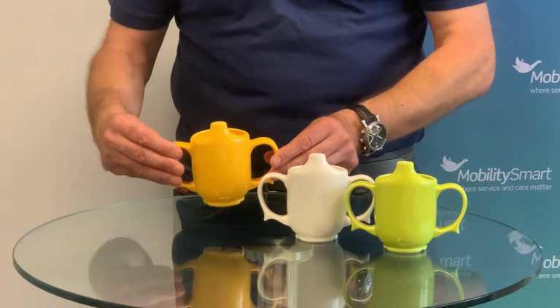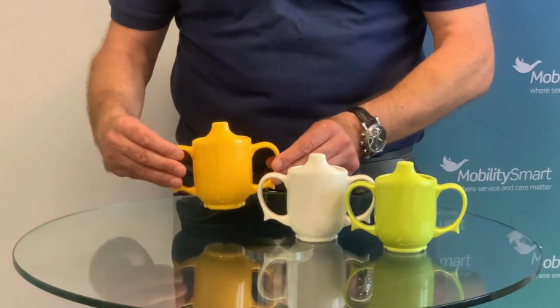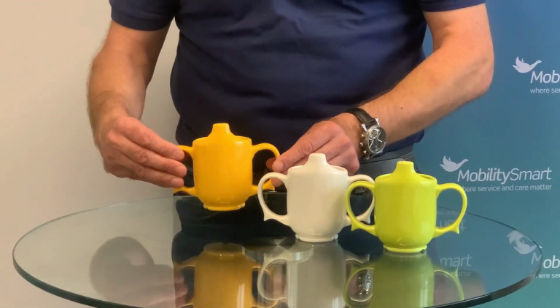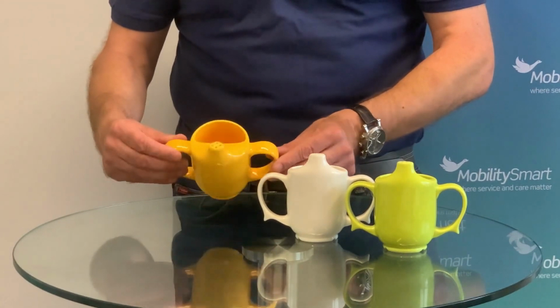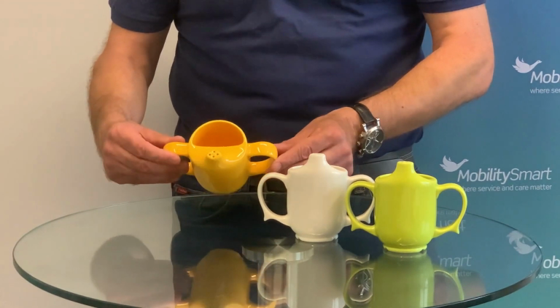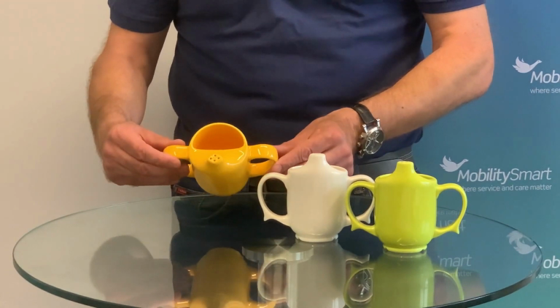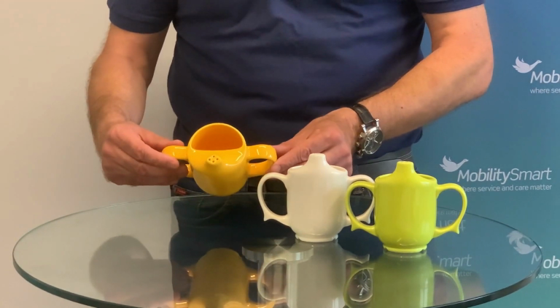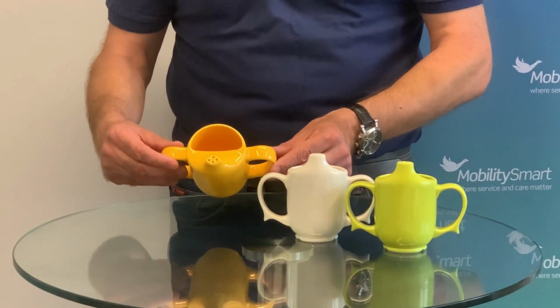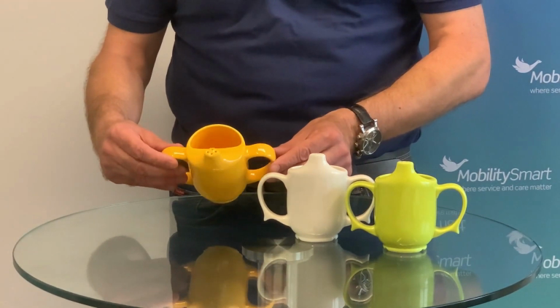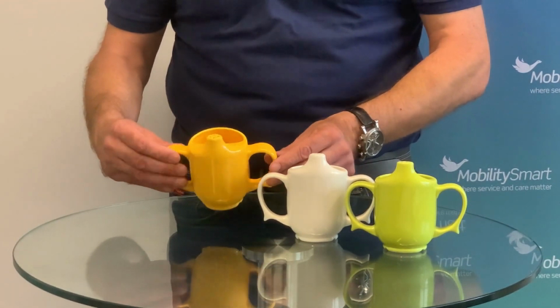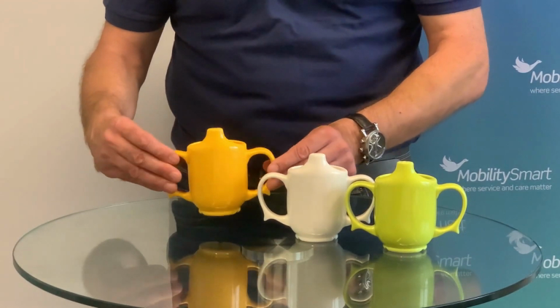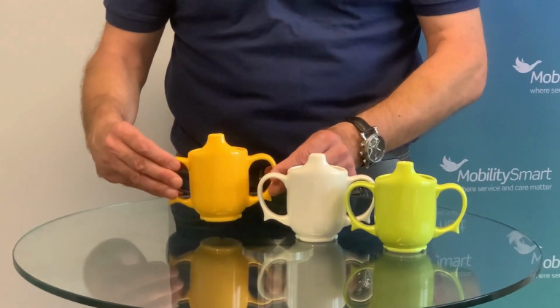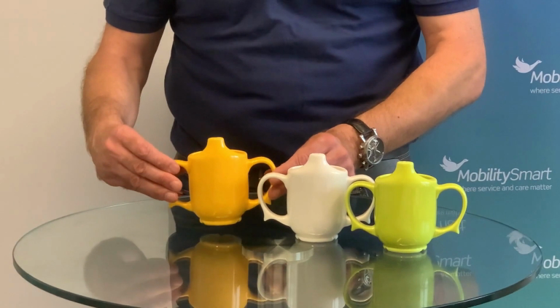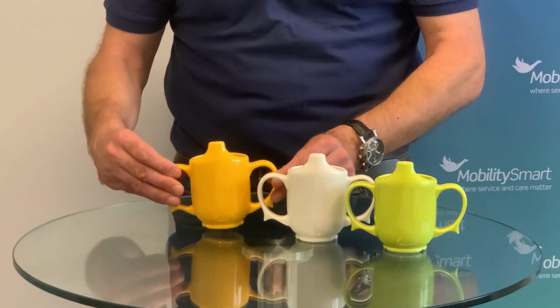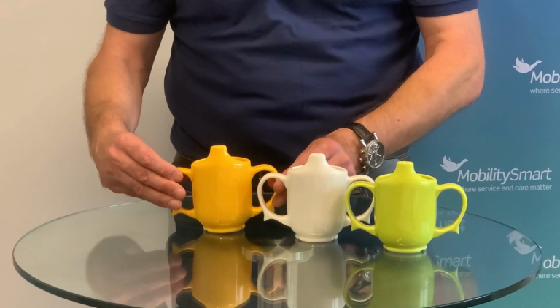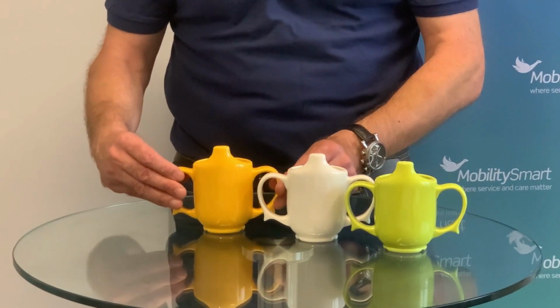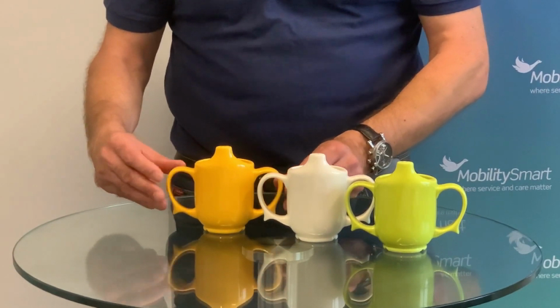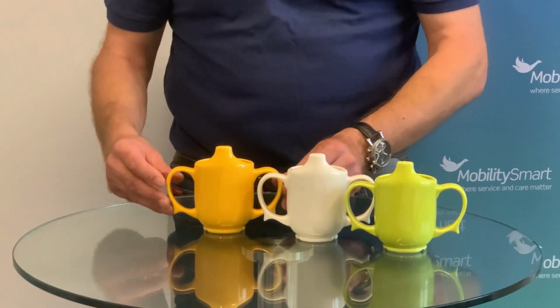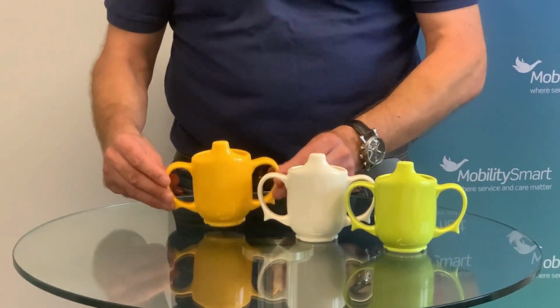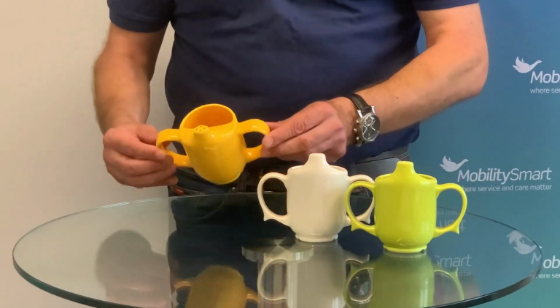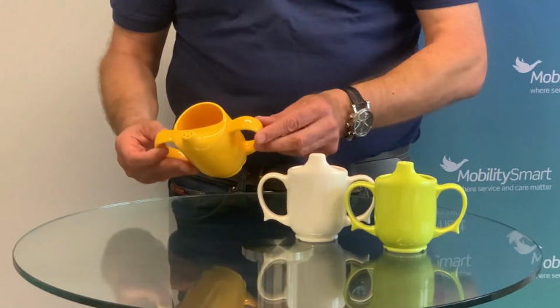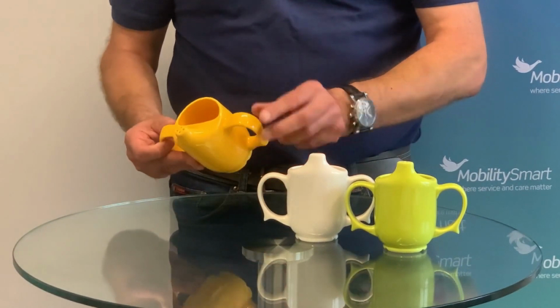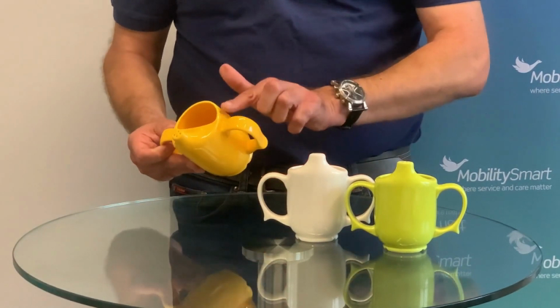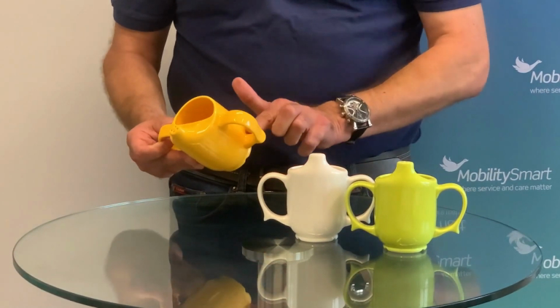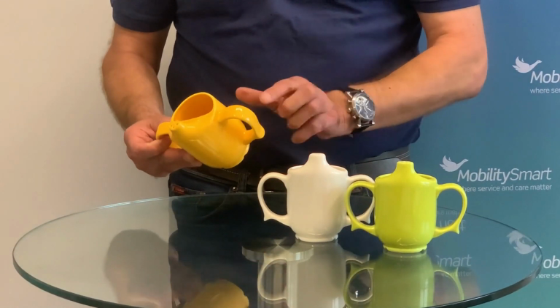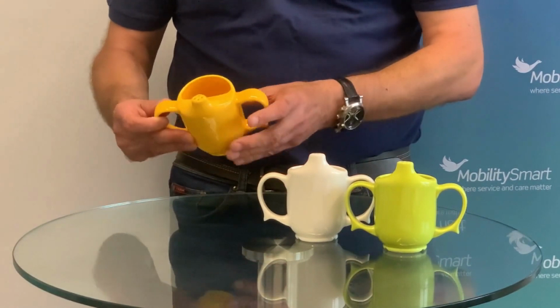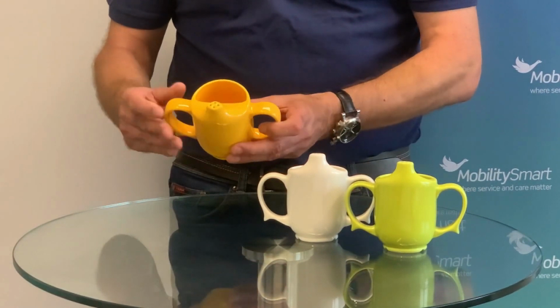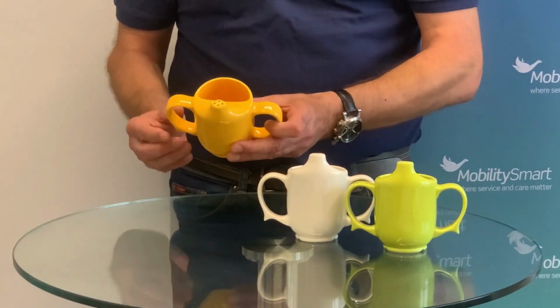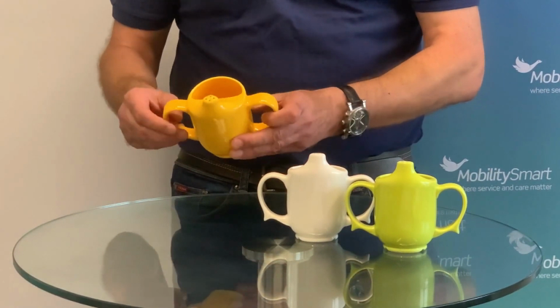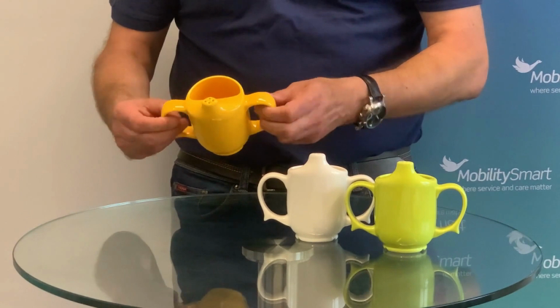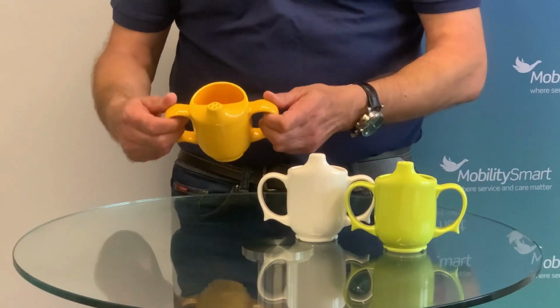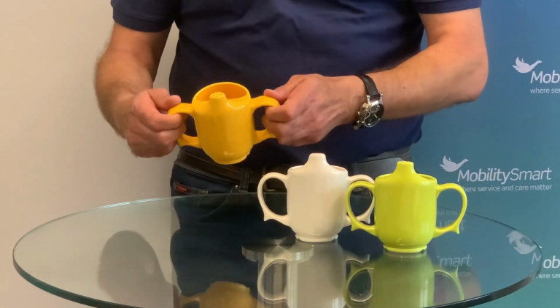The two large handles make it easier for the user to control the flow of liquid. The pierced spout can control the flow of liquid, meaning that there is less risk of spilling or choking.